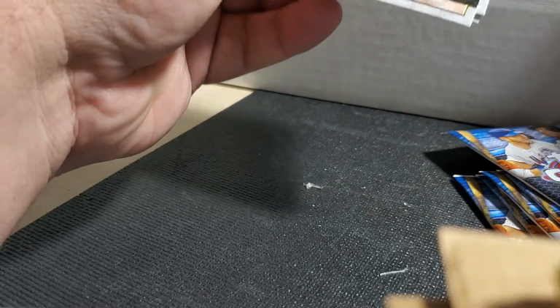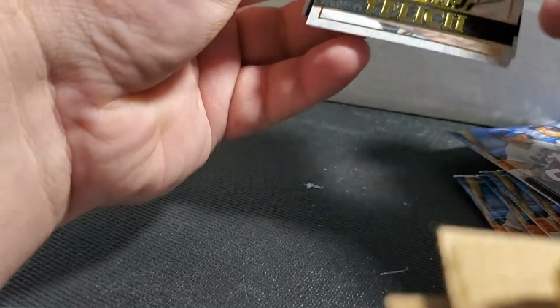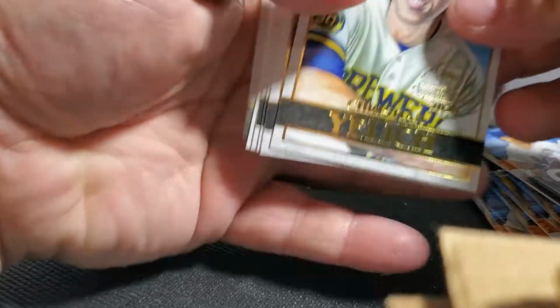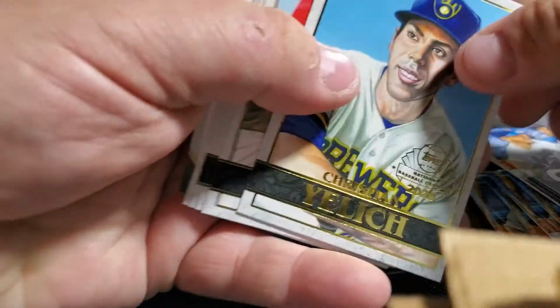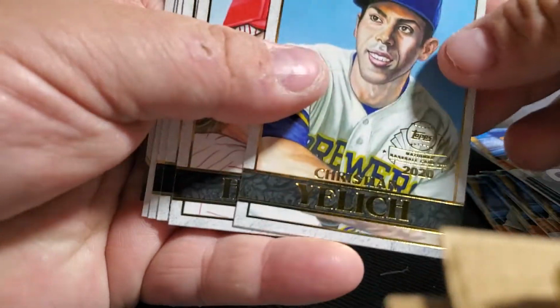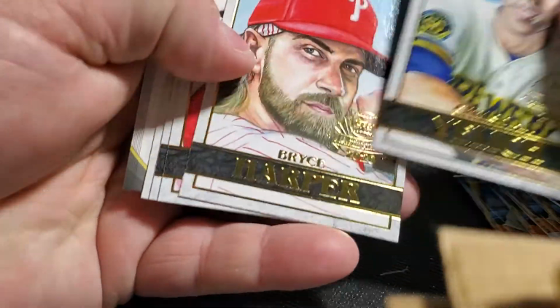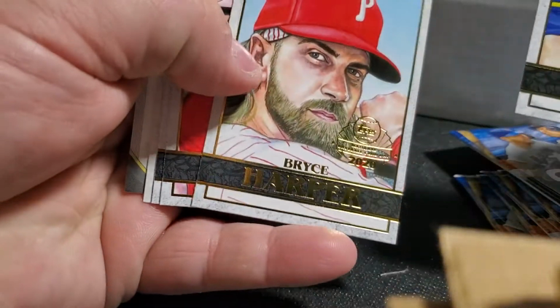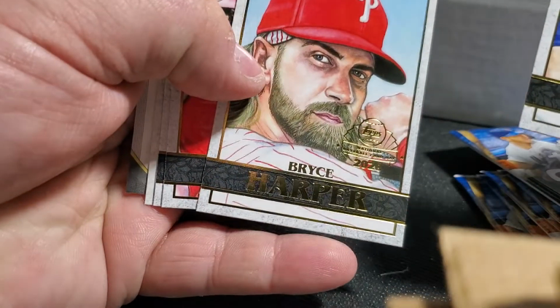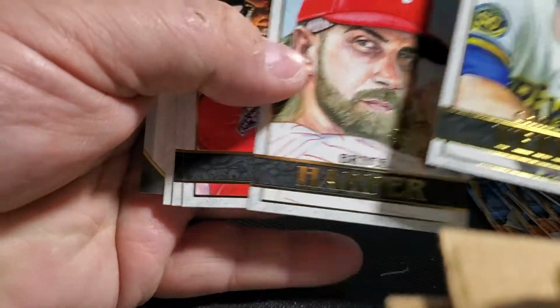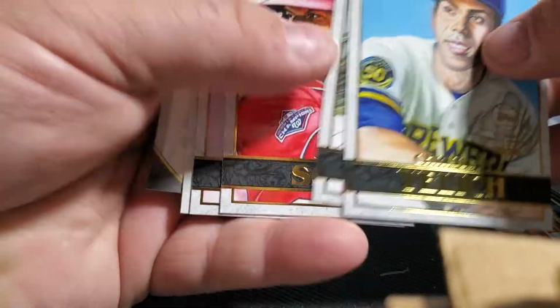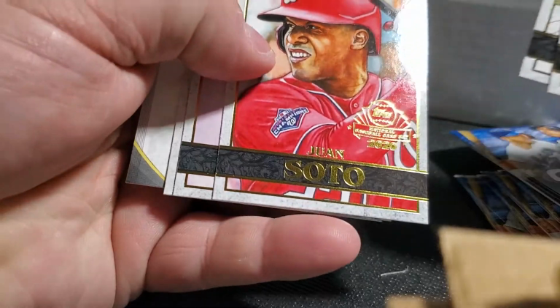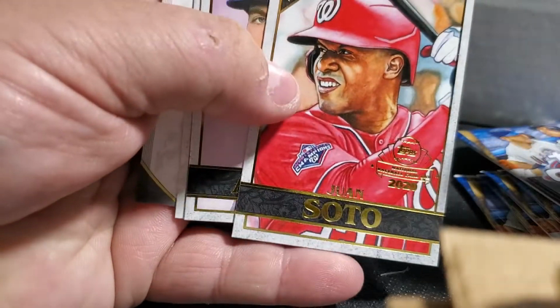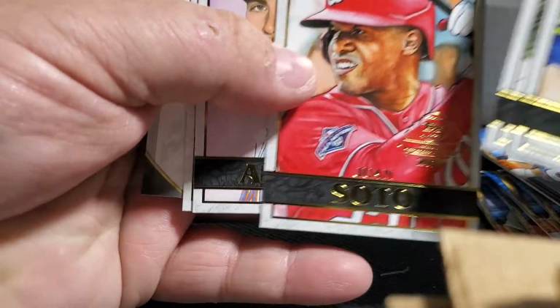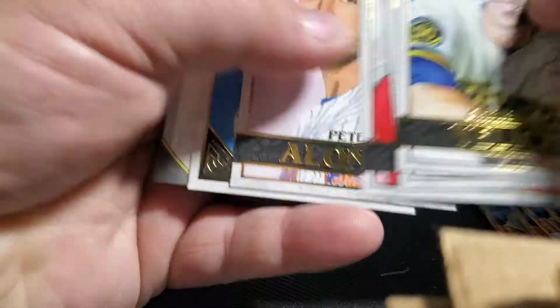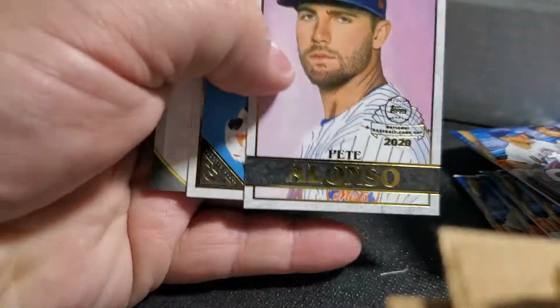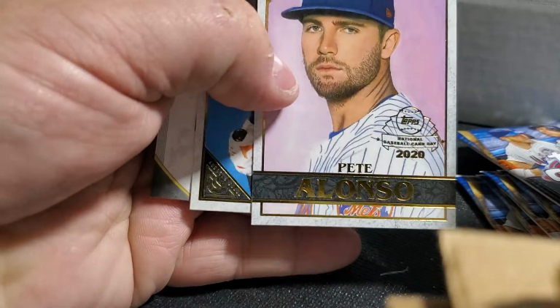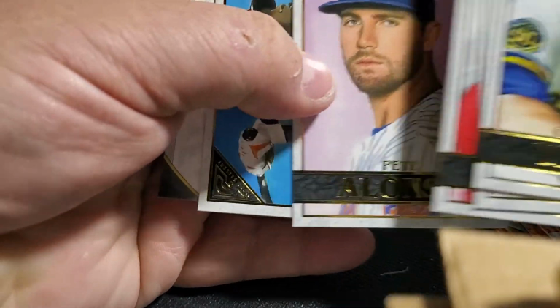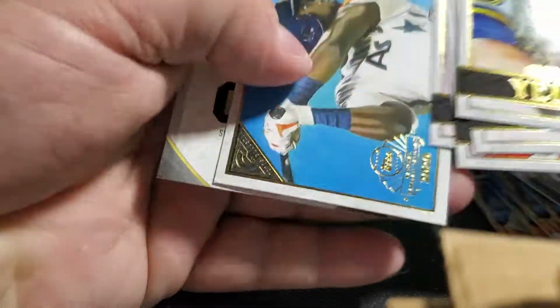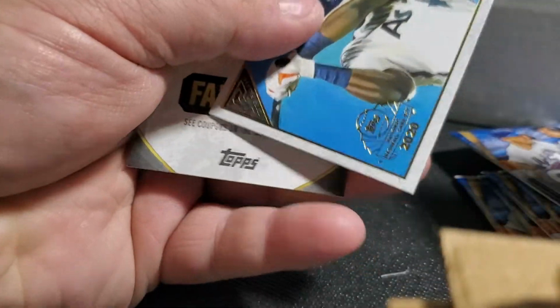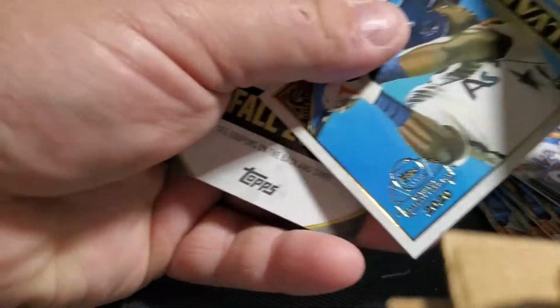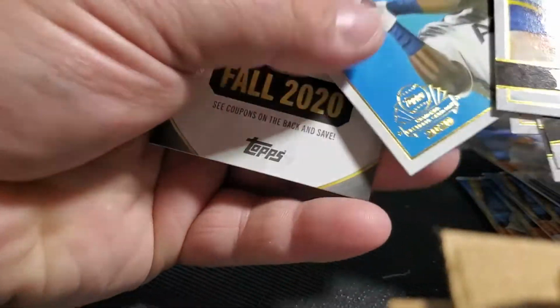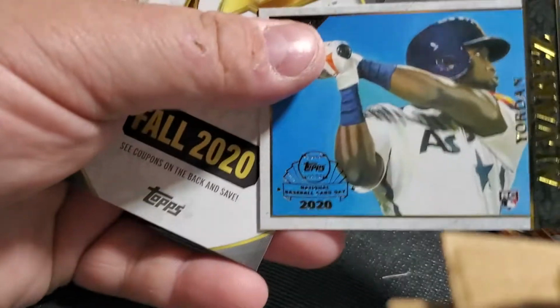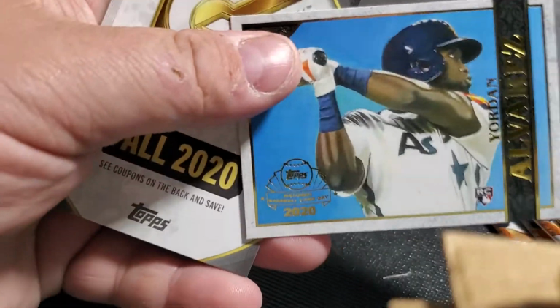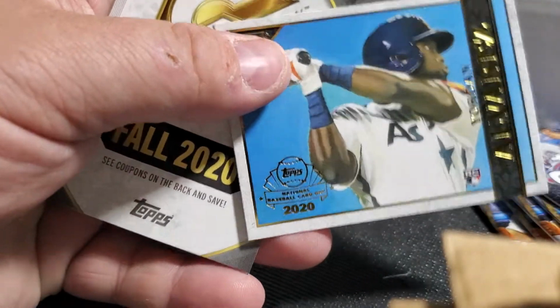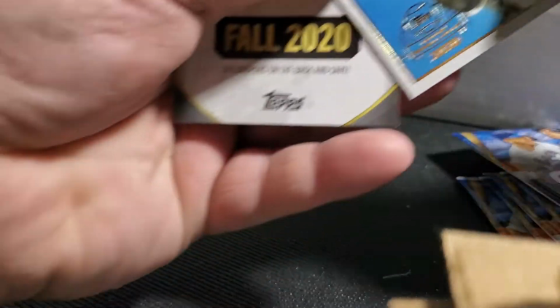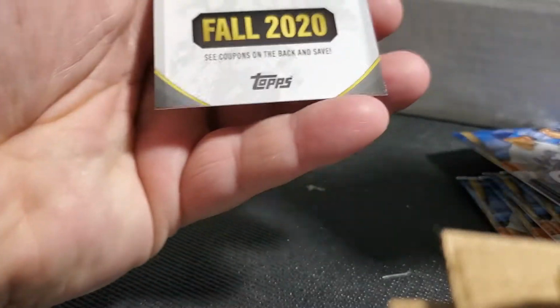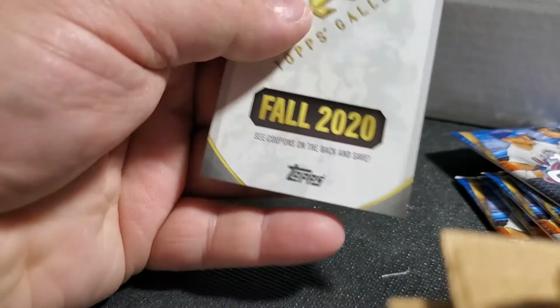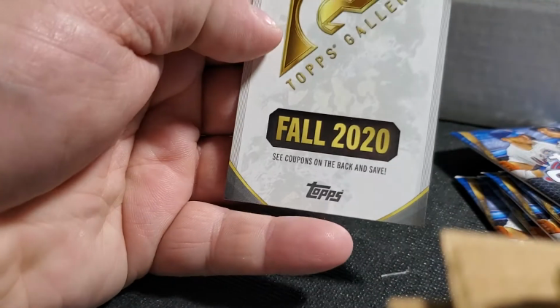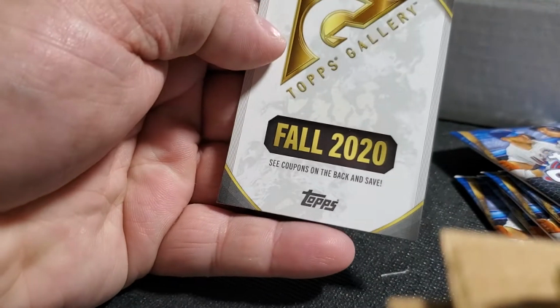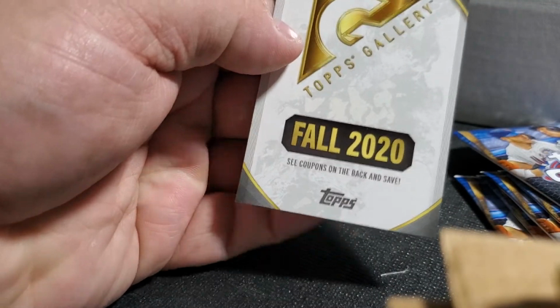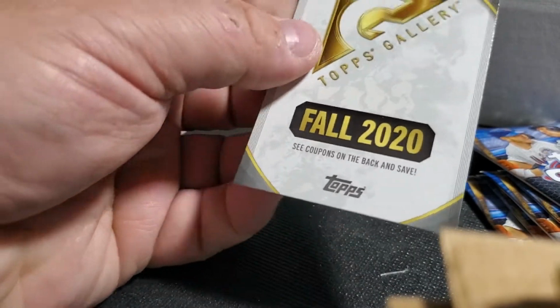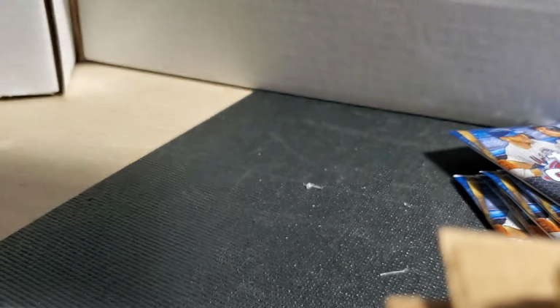Alright, alright - Christian Yelich, Bryce Harper, Juan Soto, Pete Alonso, and Yordan Alvarez. And it looks like a coupon for Topps Gallery.